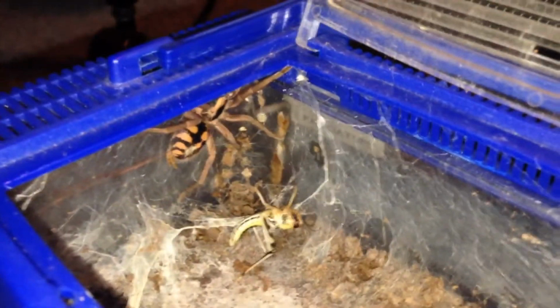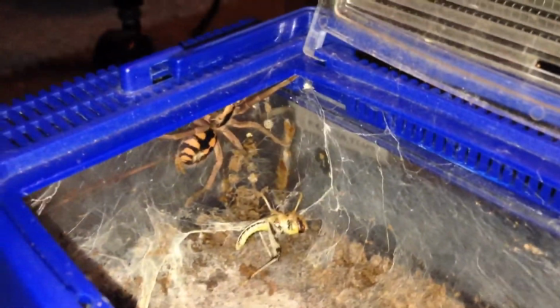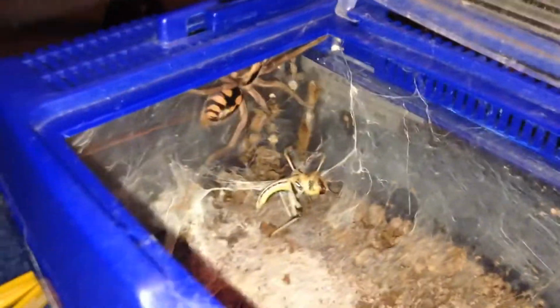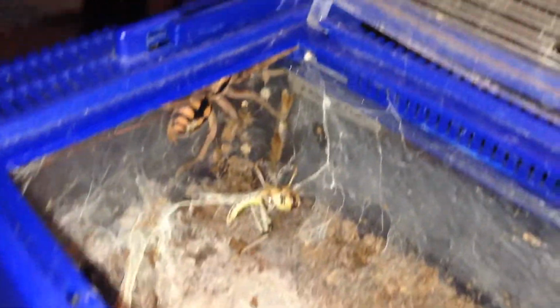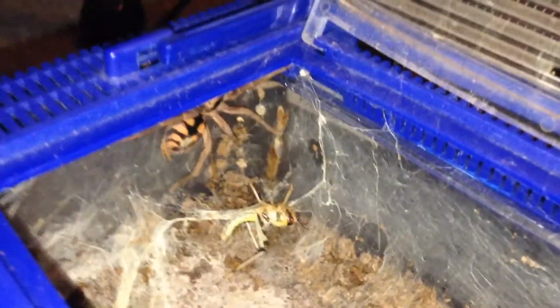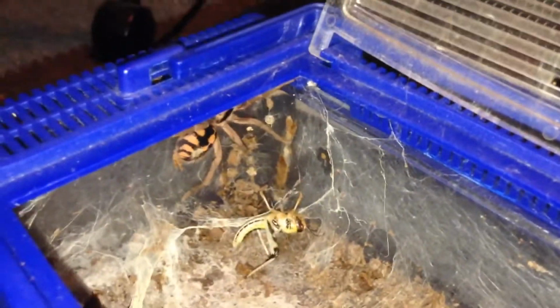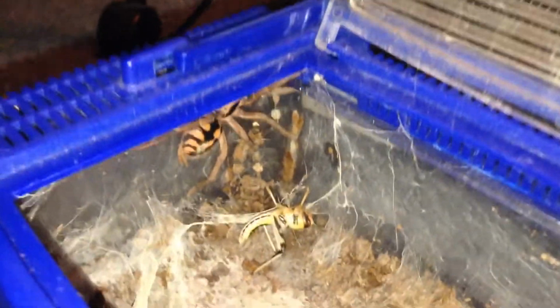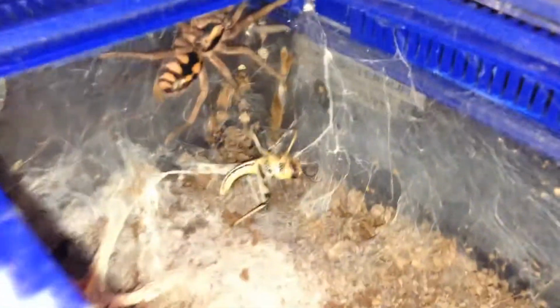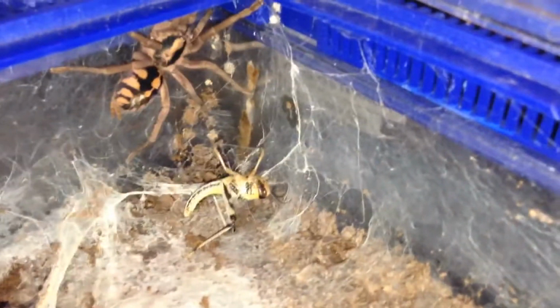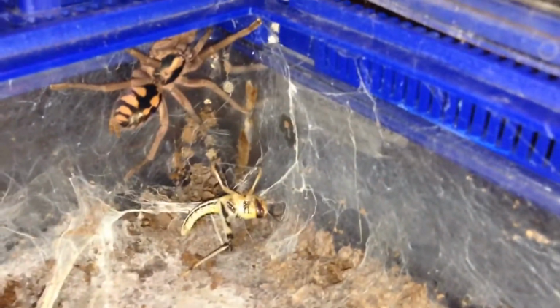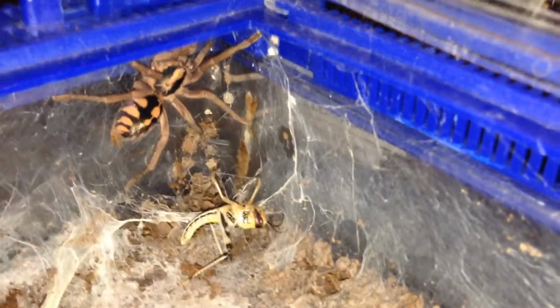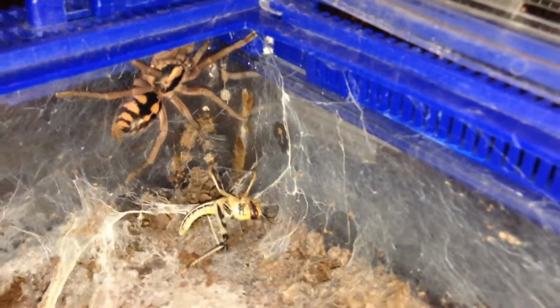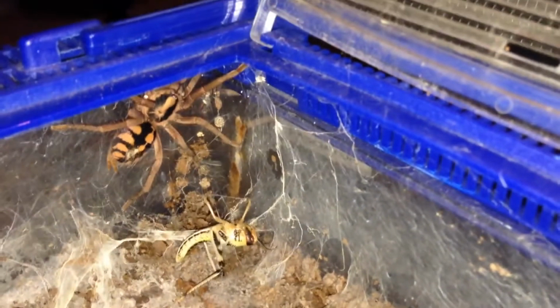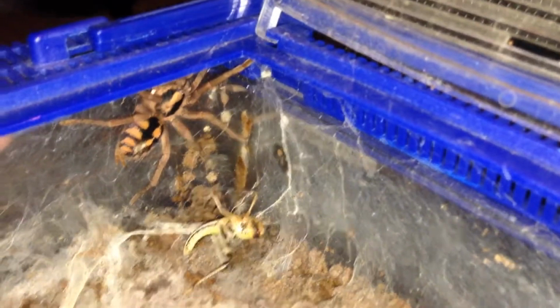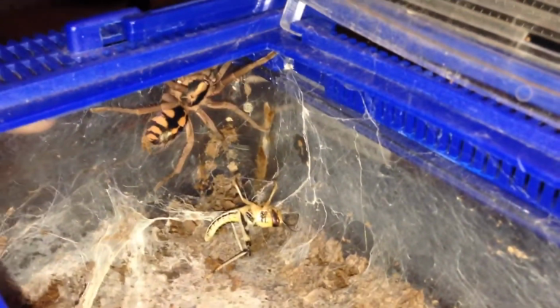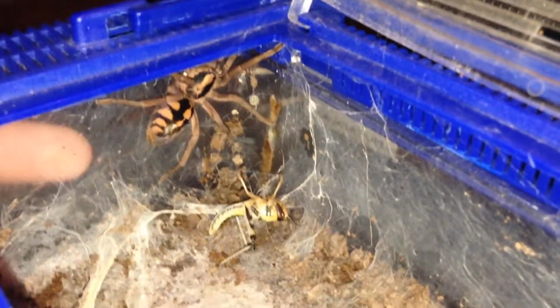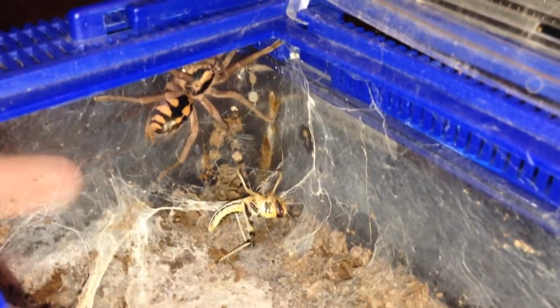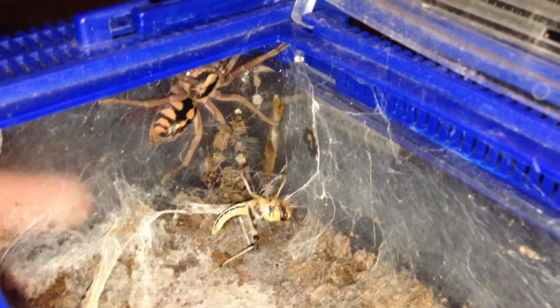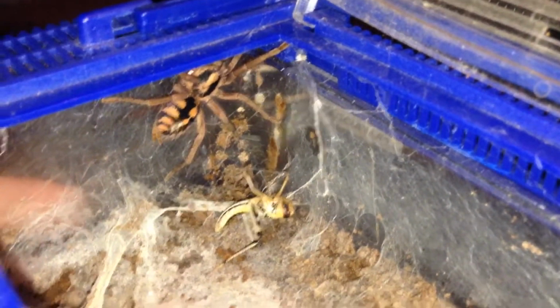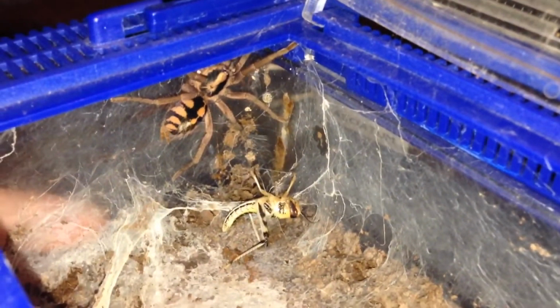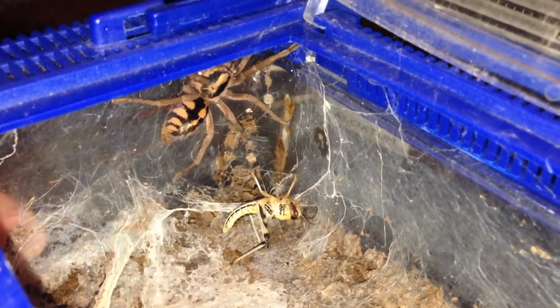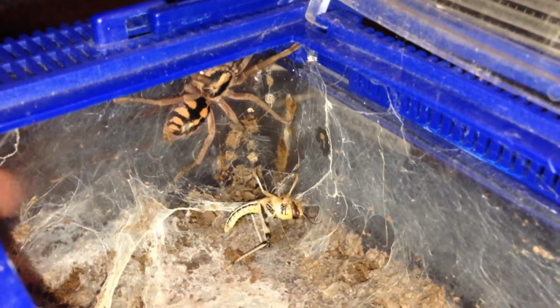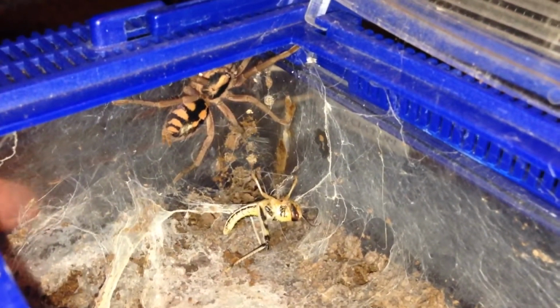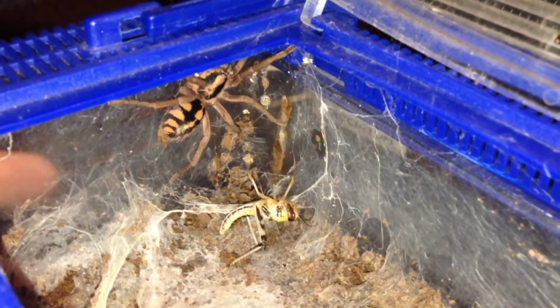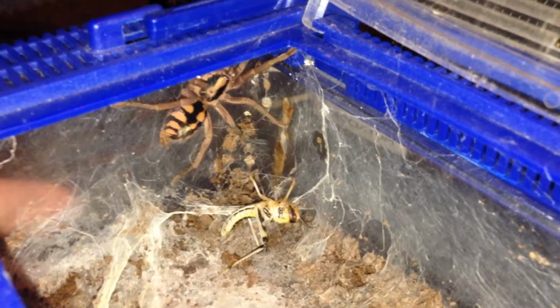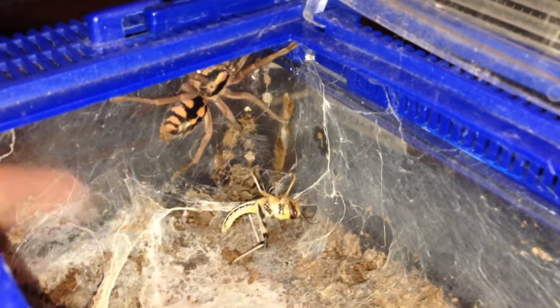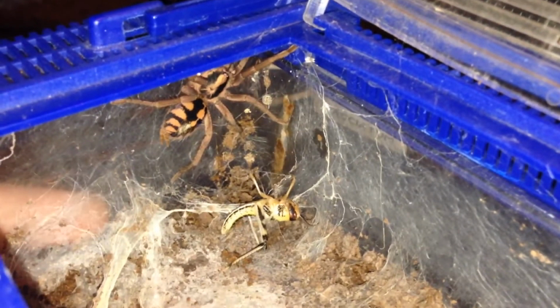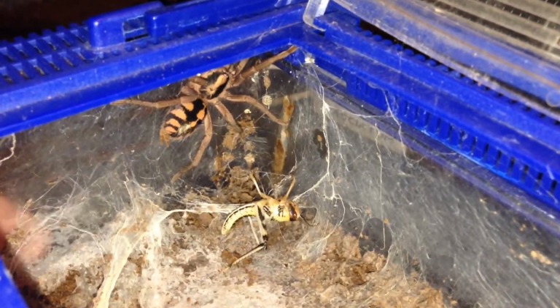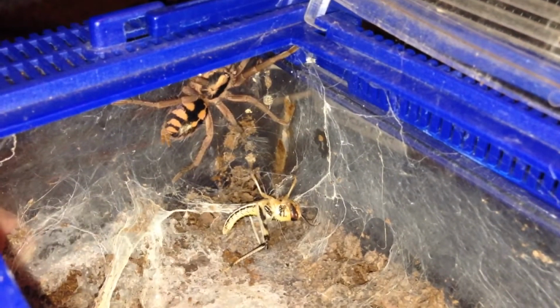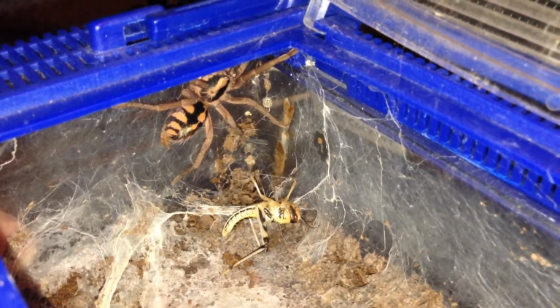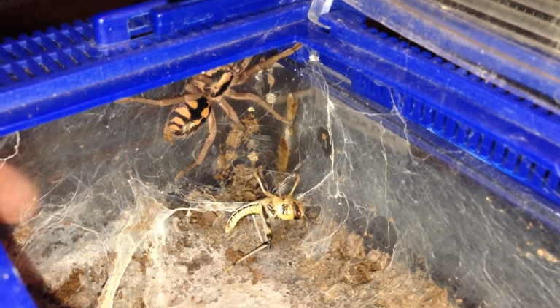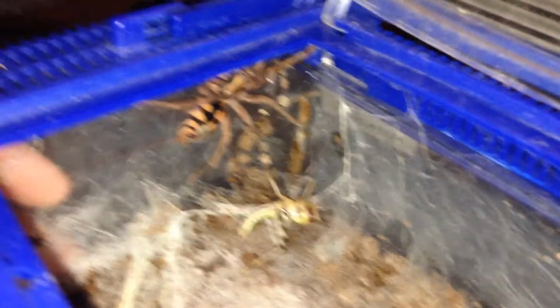This is another extra video from my feeding video. As it showed in my feeding video, my Herpopus species Colombia Large thinks it's an arboreal.